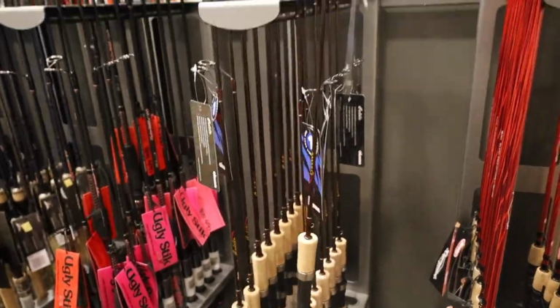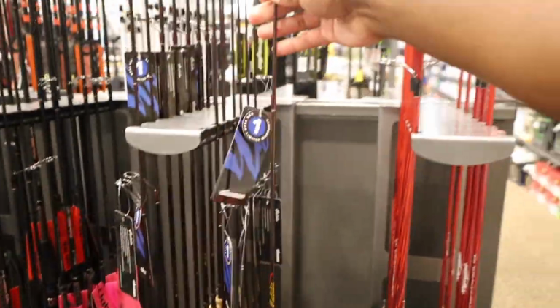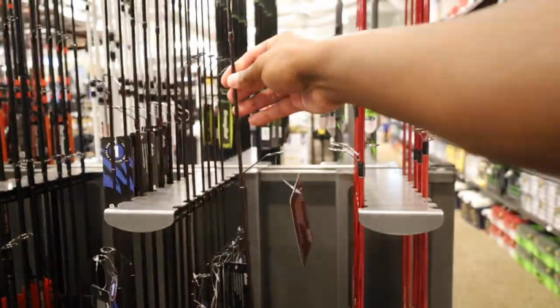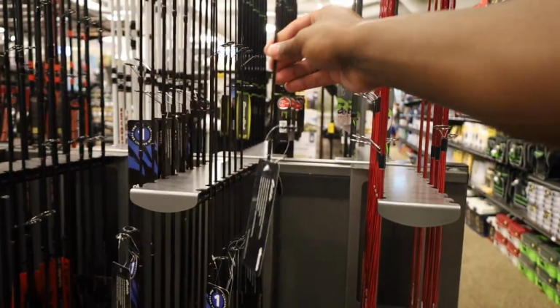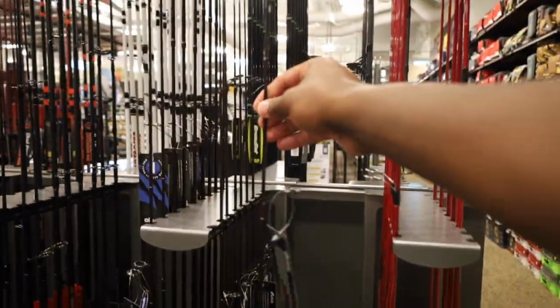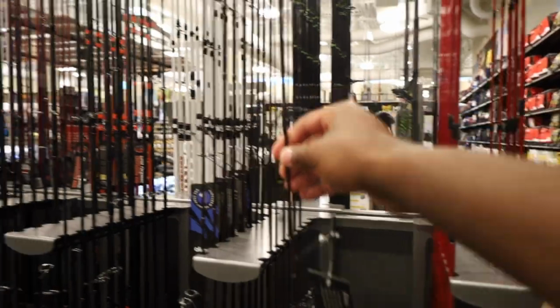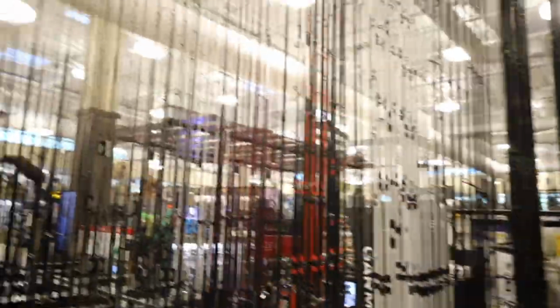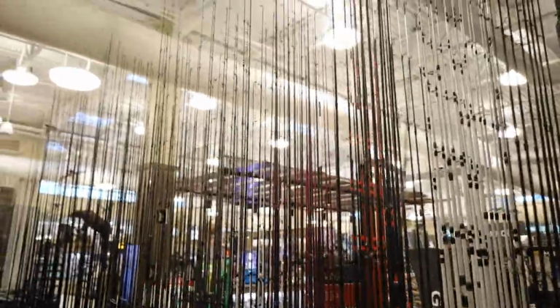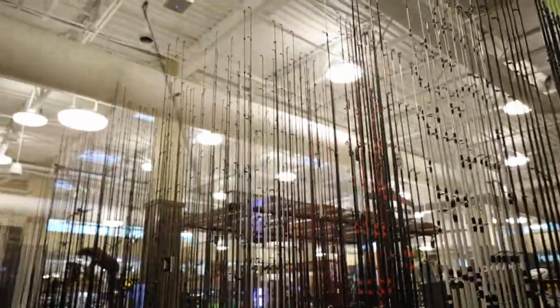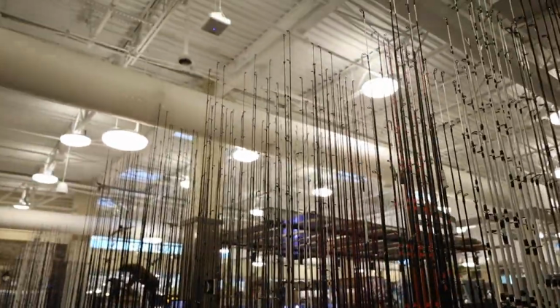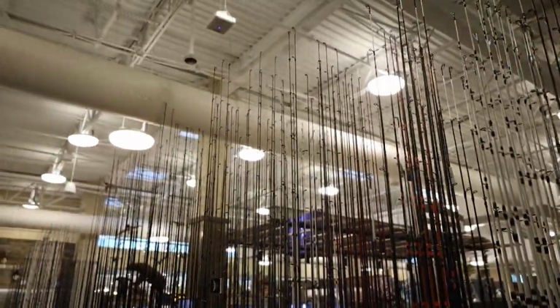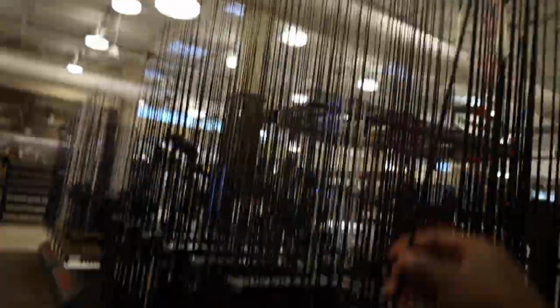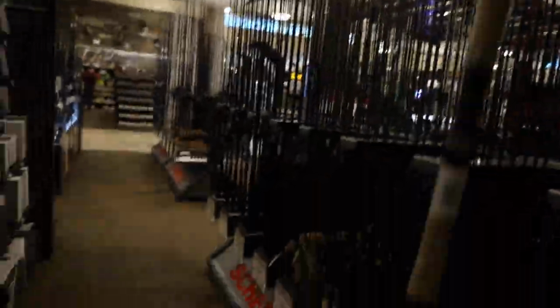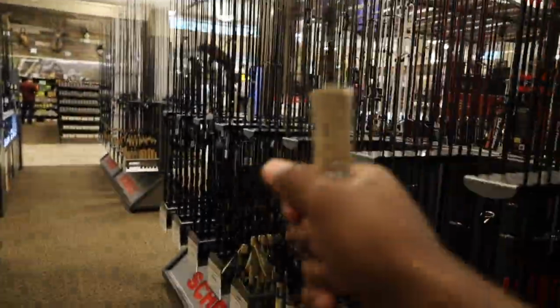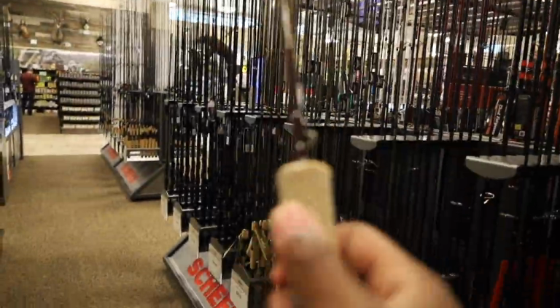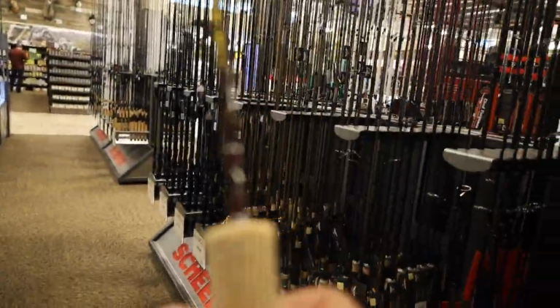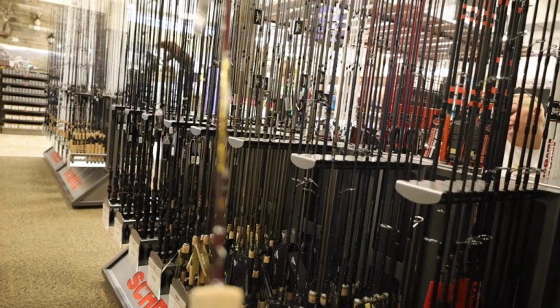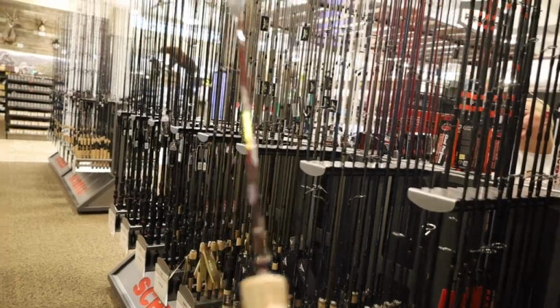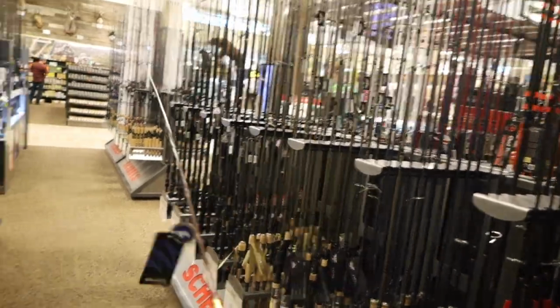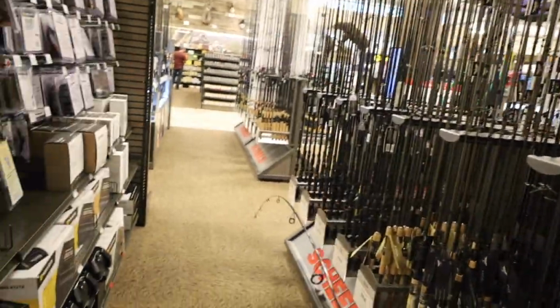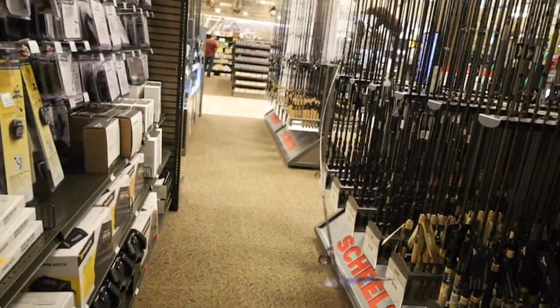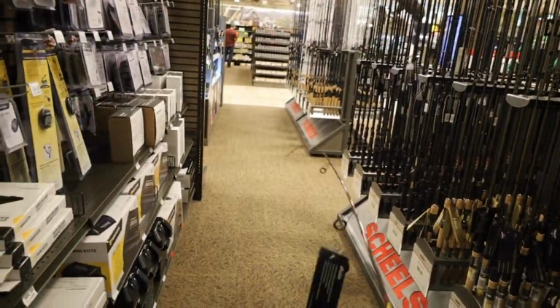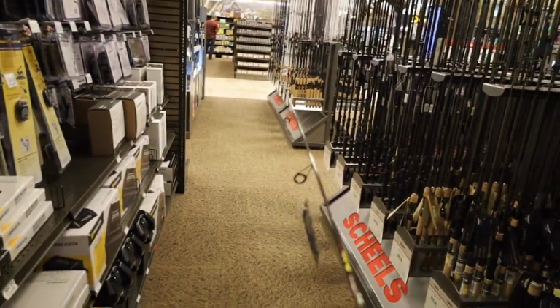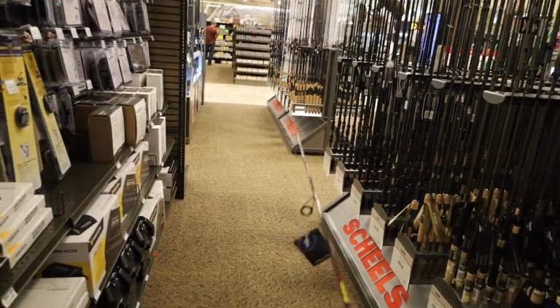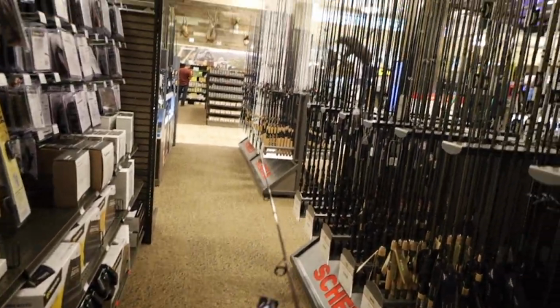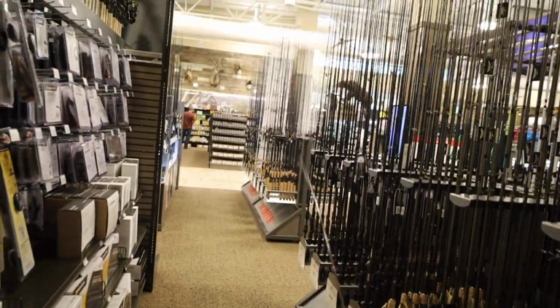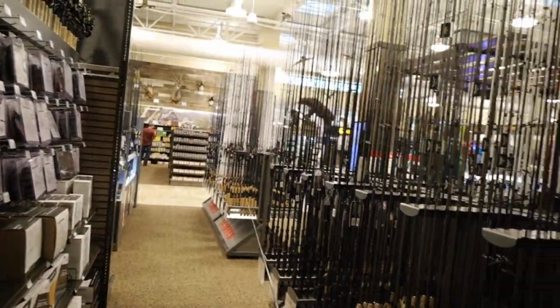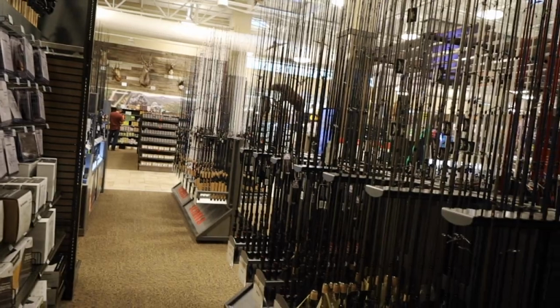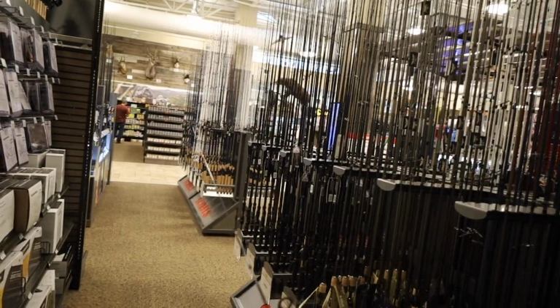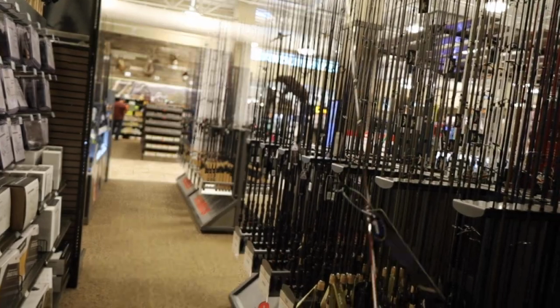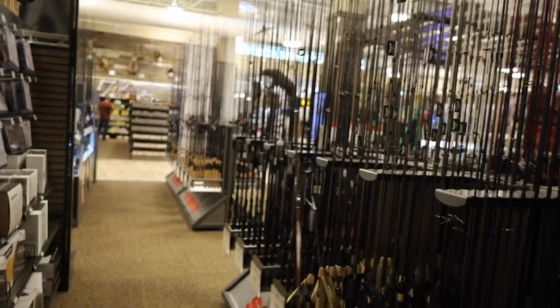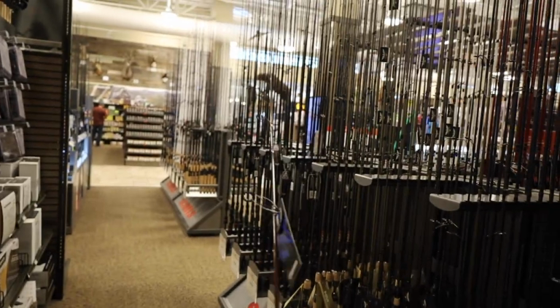That's like a perfect travel rod. Look at the tip — probably like extra-extra light. That's like perfect for bluegill. You'd have to fight for your life on a bluegill with this thing.